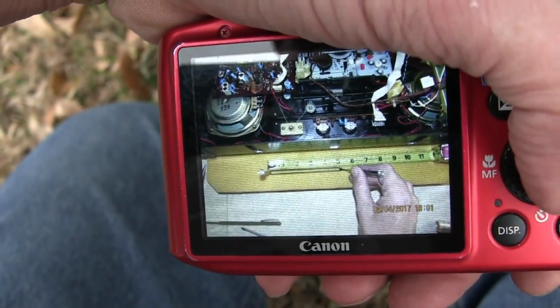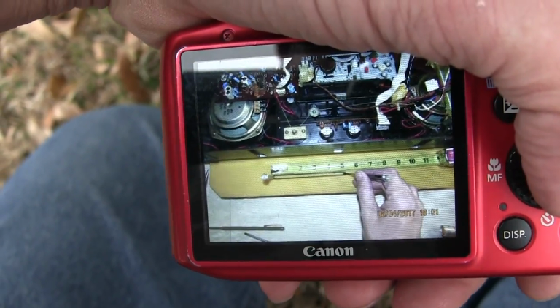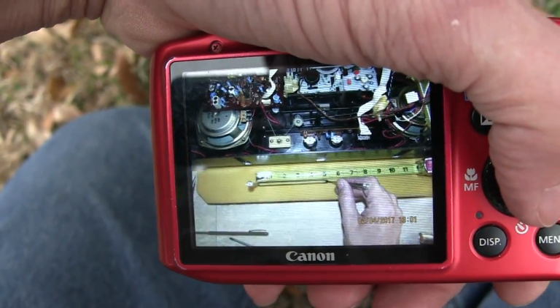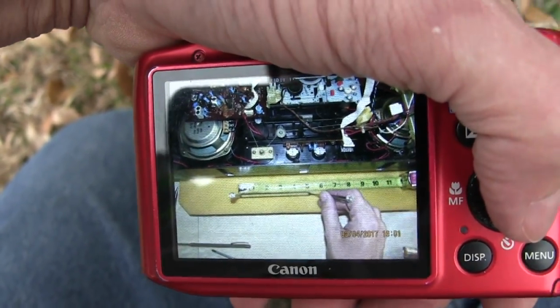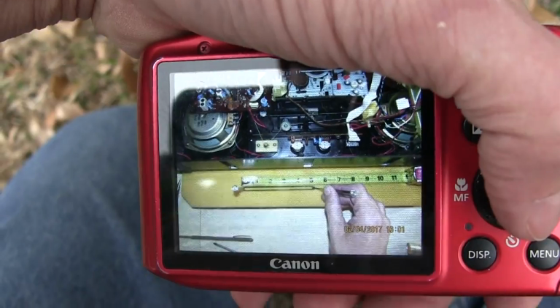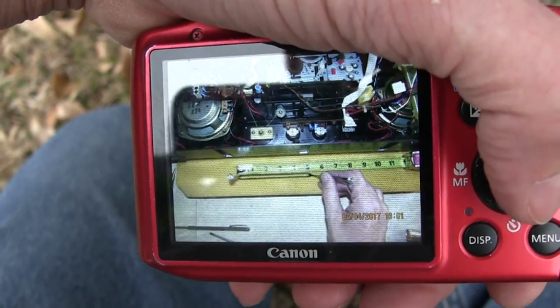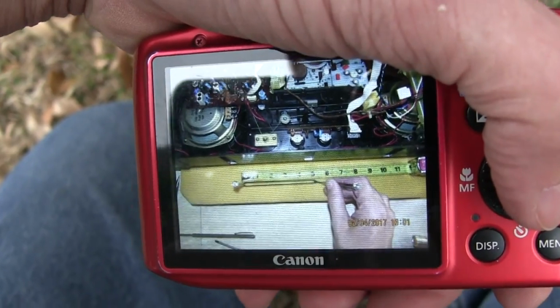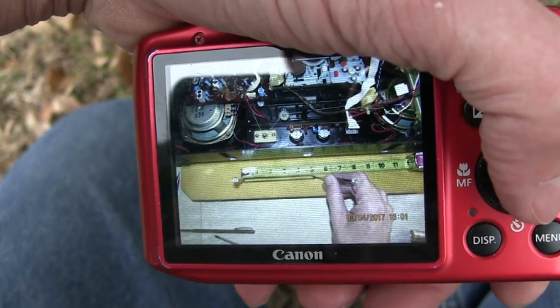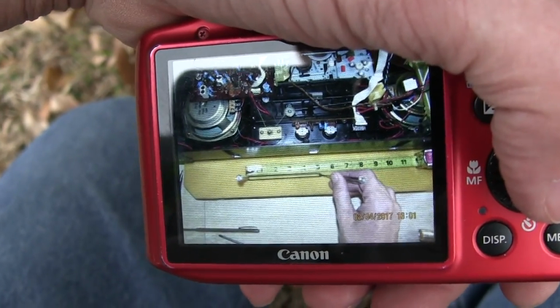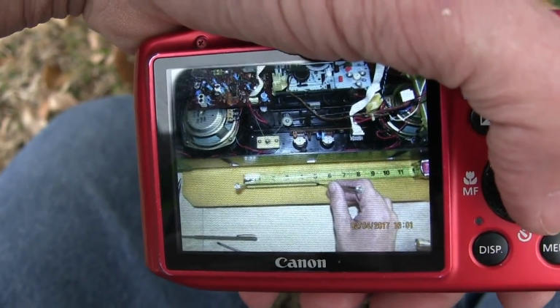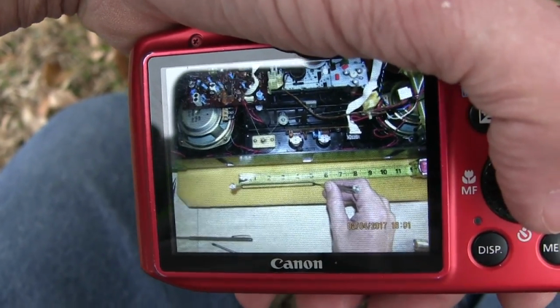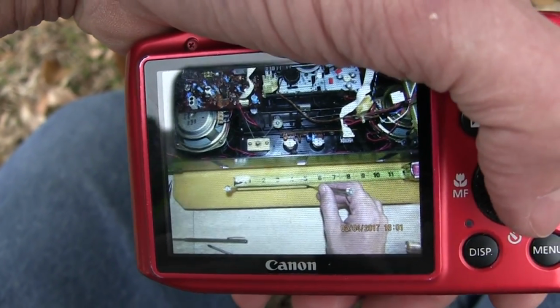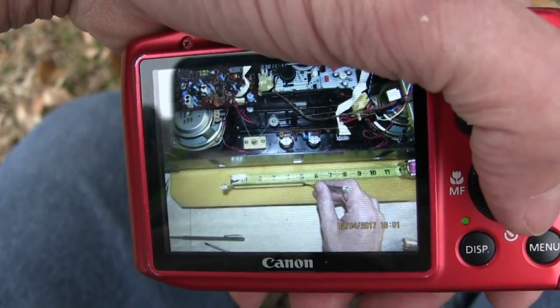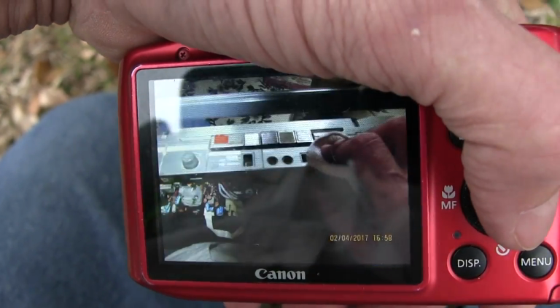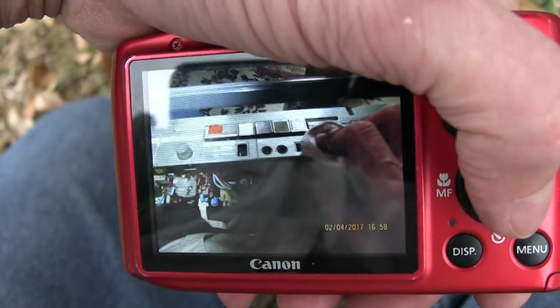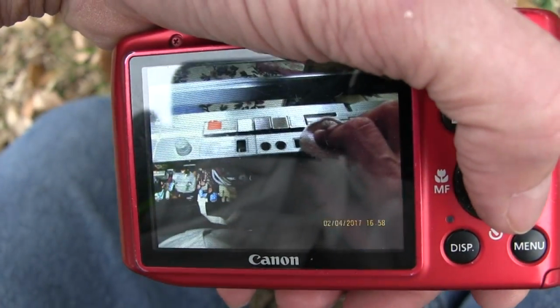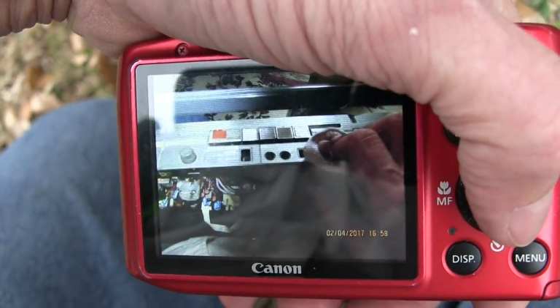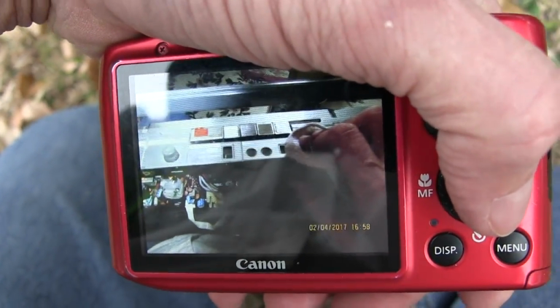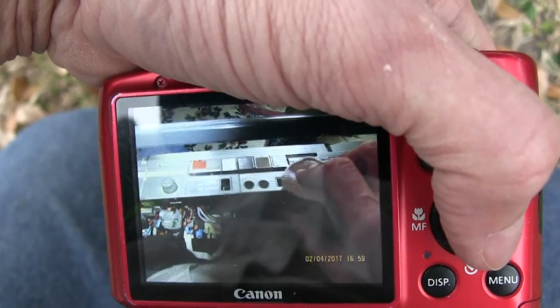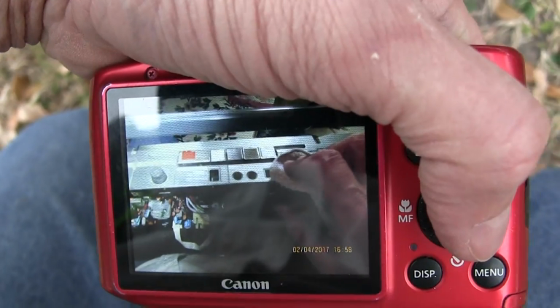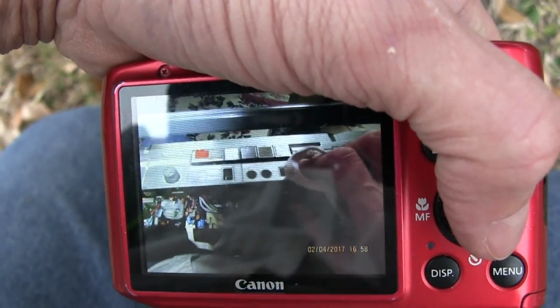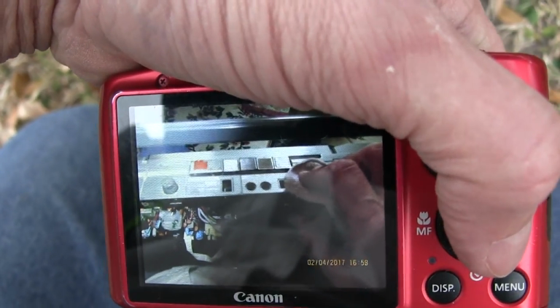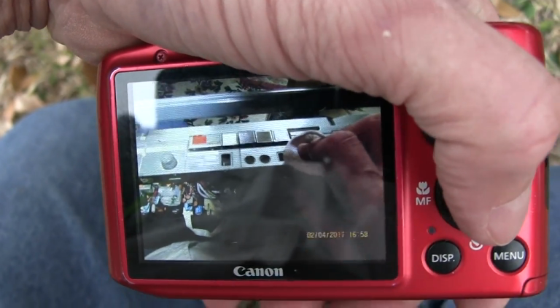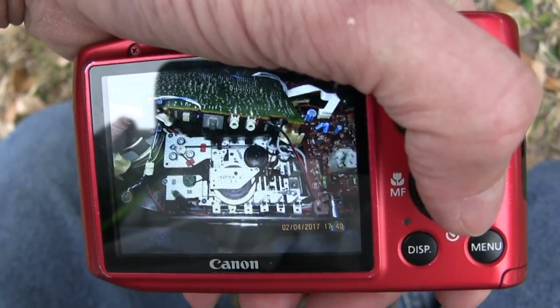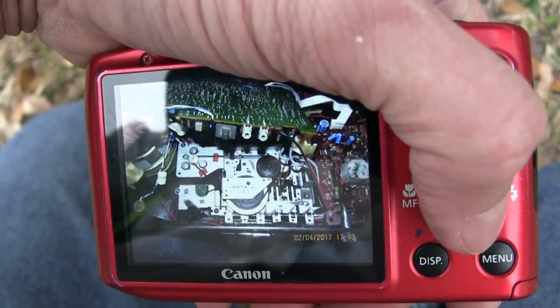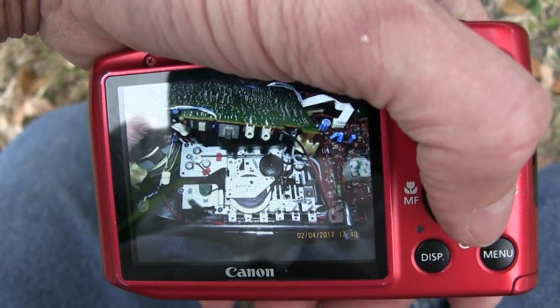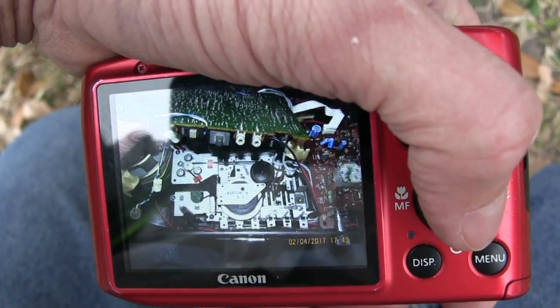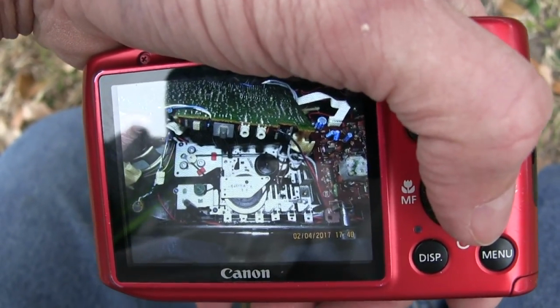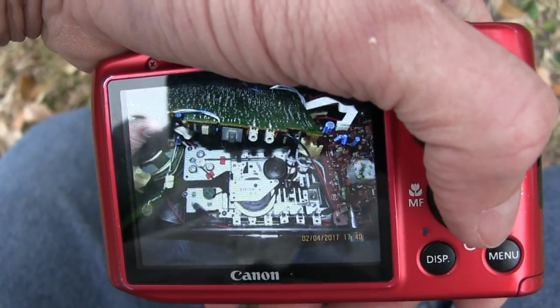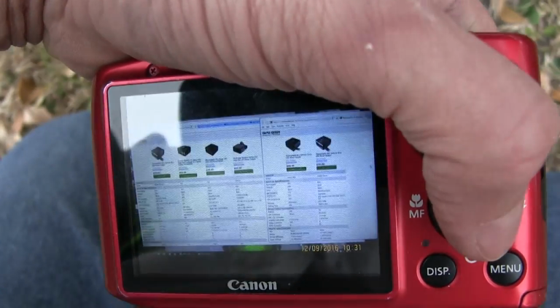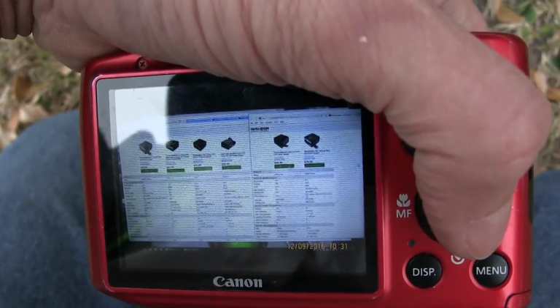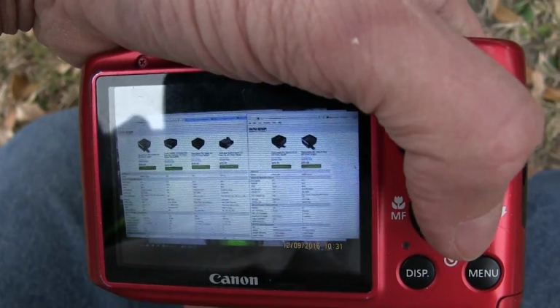I had to replace the belt because the belt in there was good, but it was too loose. So I measured it, got the right size belt — a little bit smaller — put it in there, and voila, tape playback works.